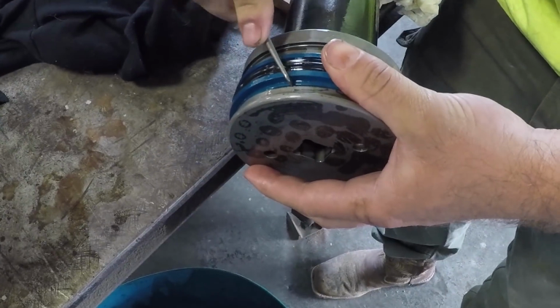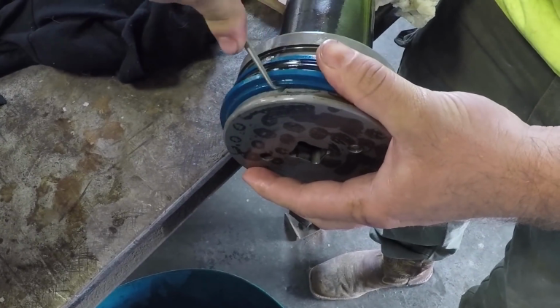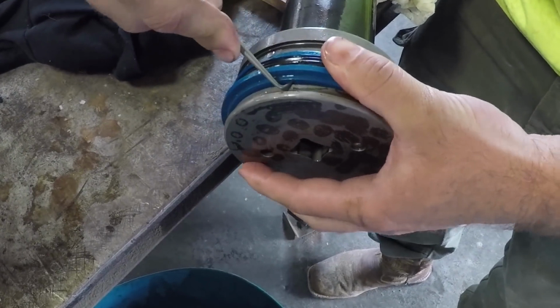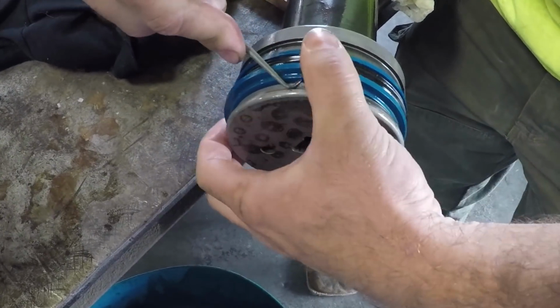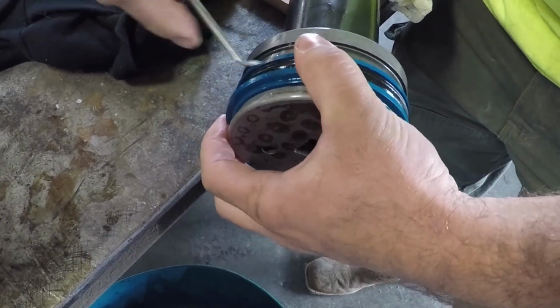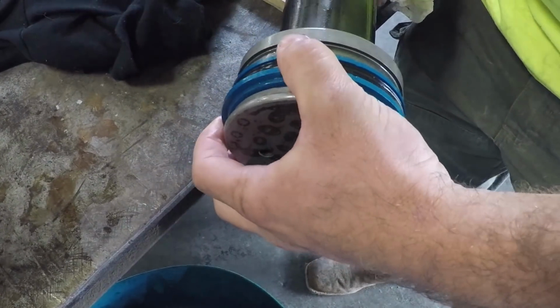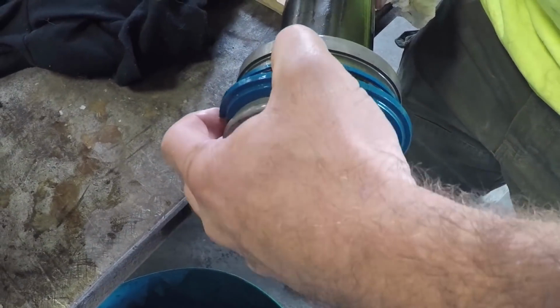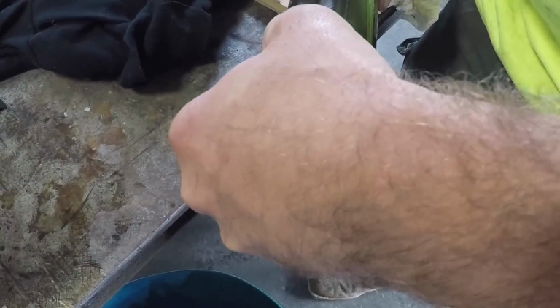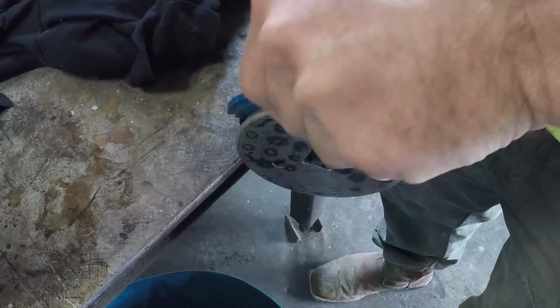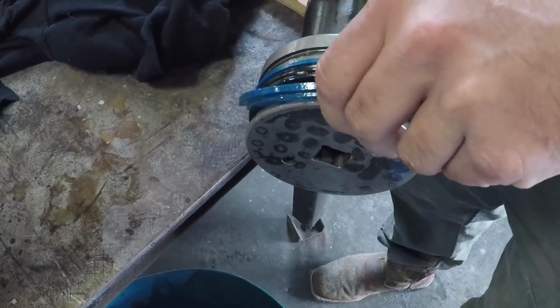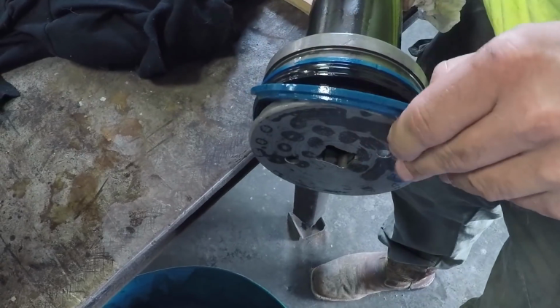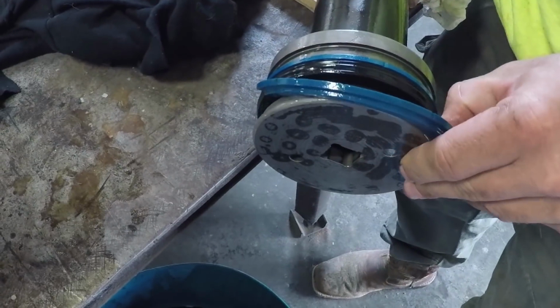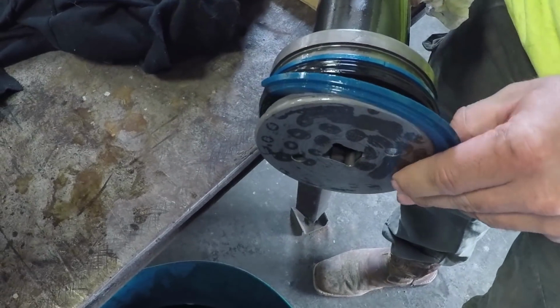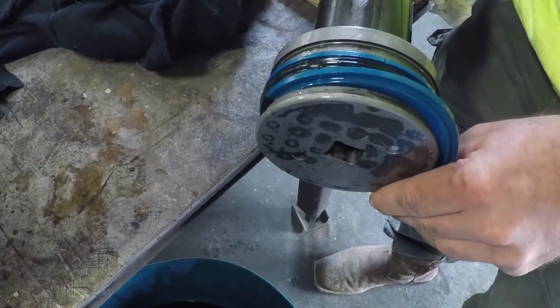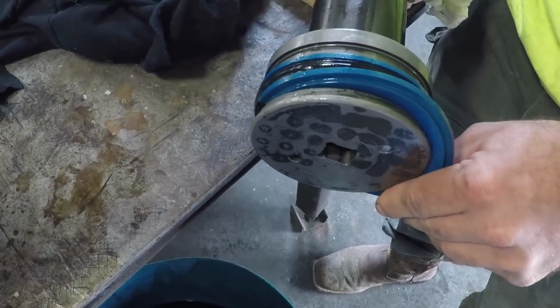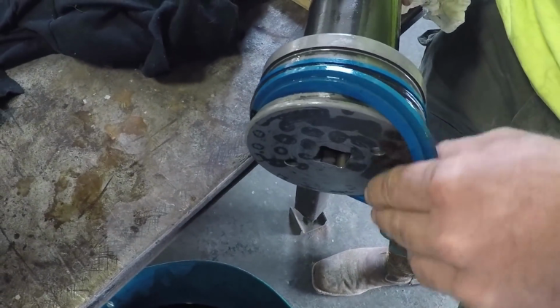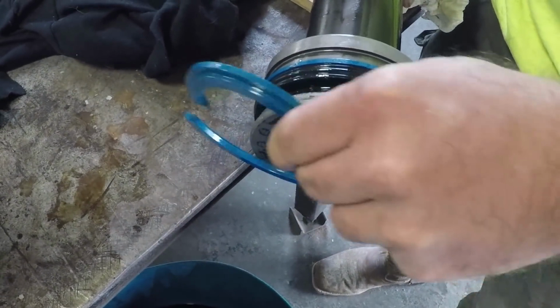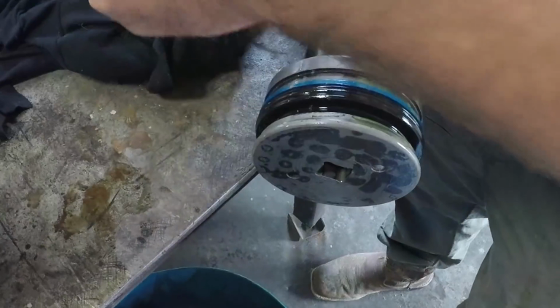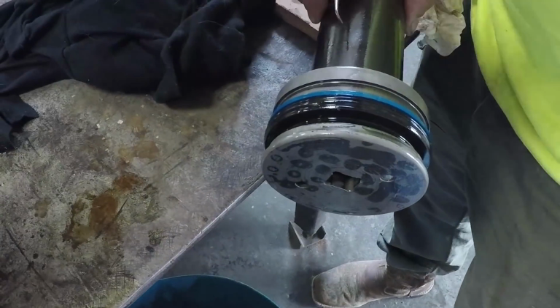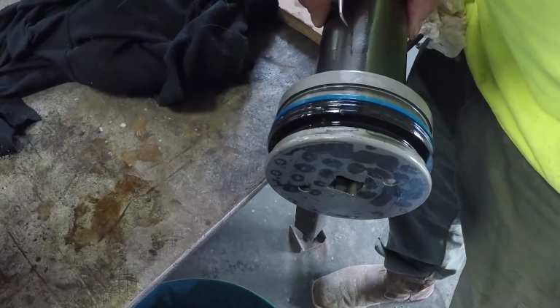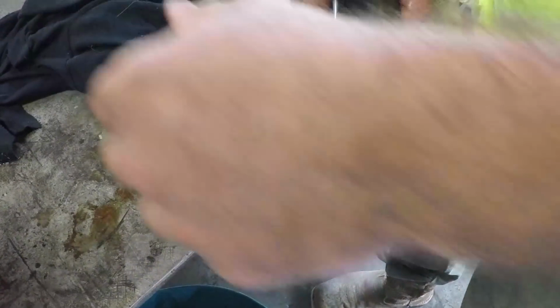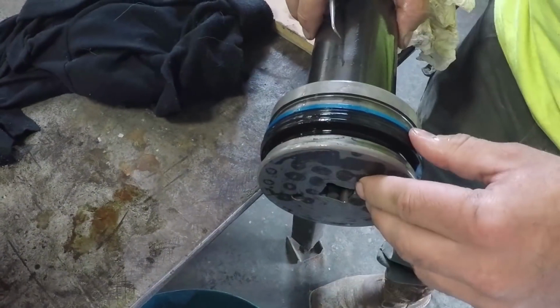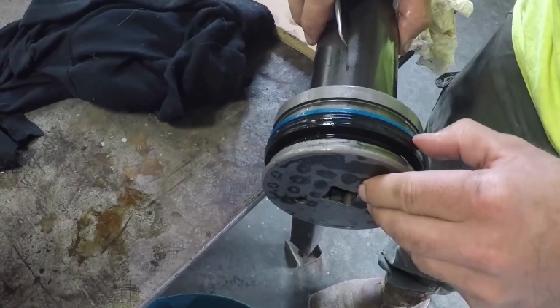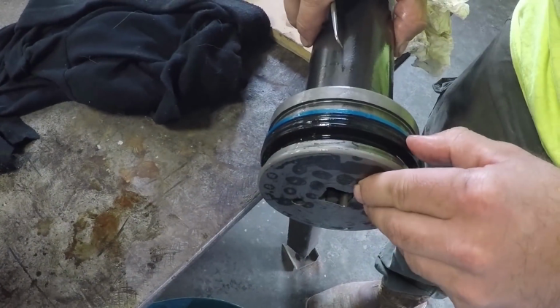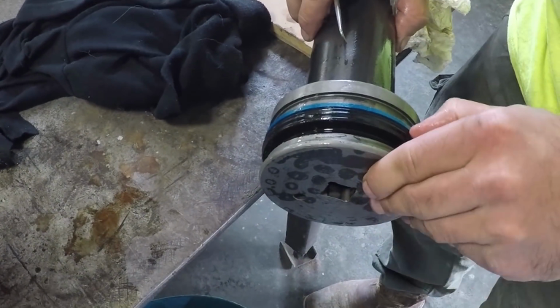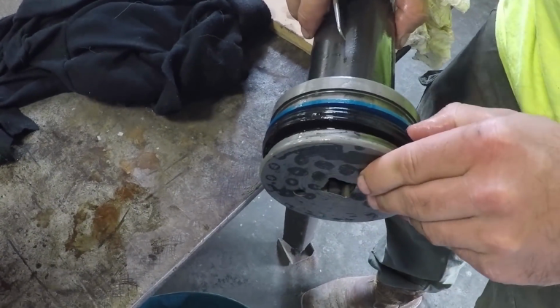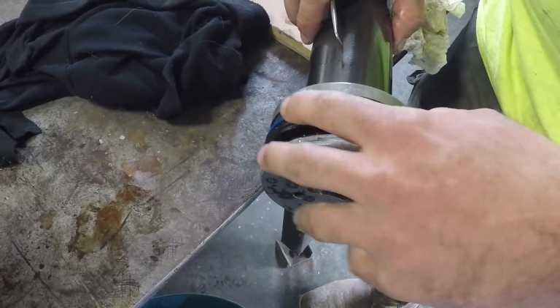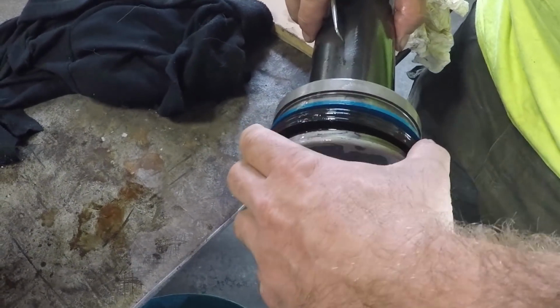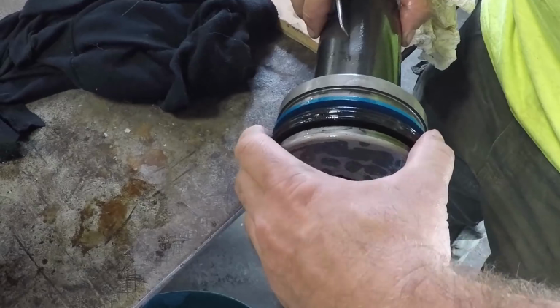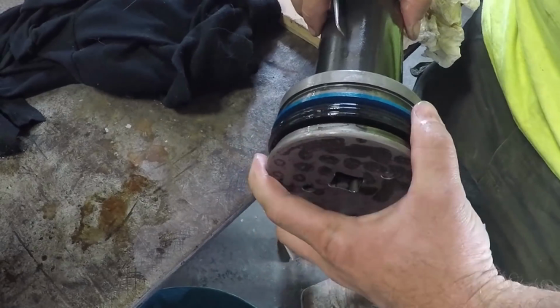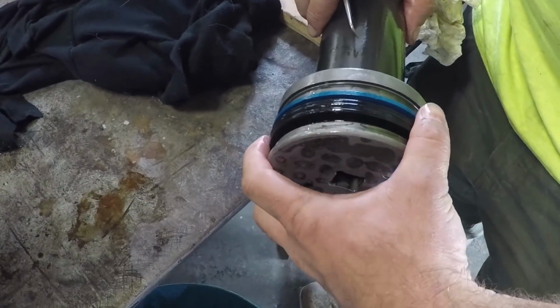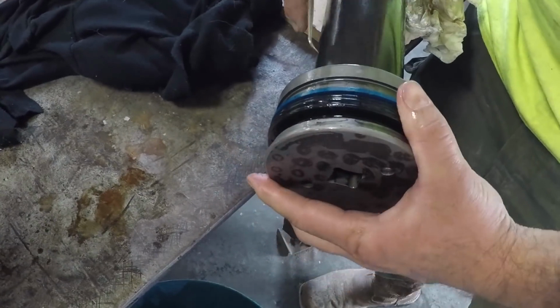Probably need to check that rod and make sure there are no dings in it. Just make sure it's not scraping. If there's a ding in it, it will create a spot for the line pressure to blow past the wiper or the U-cups.